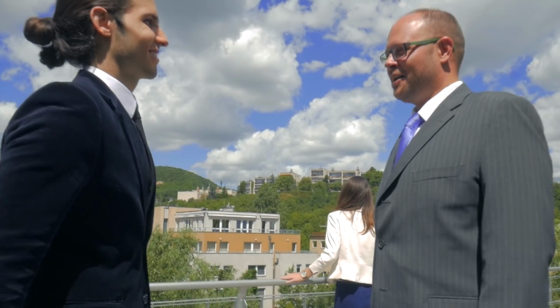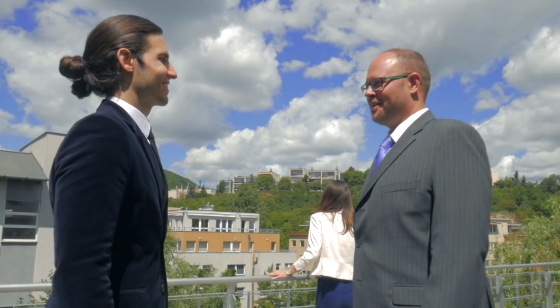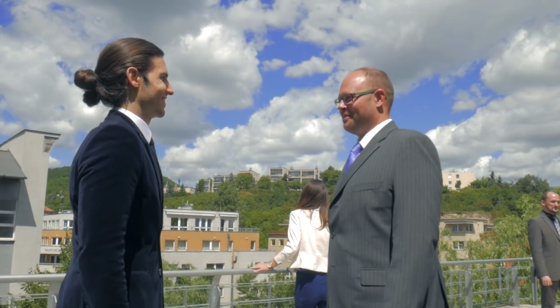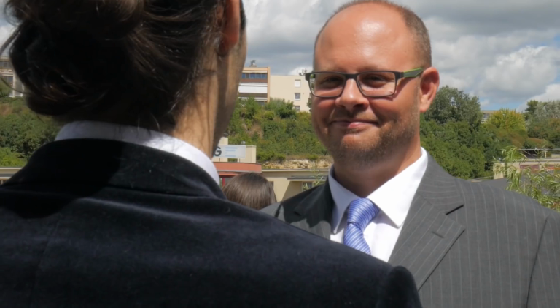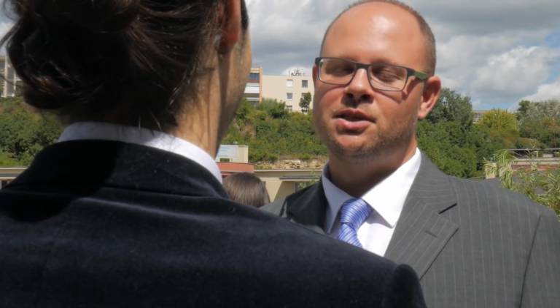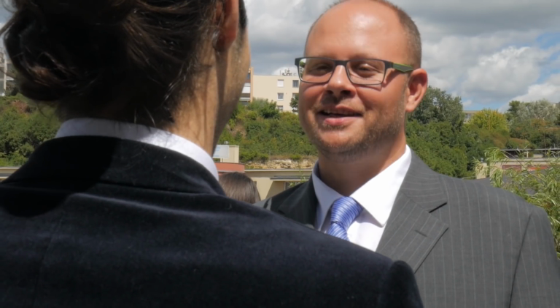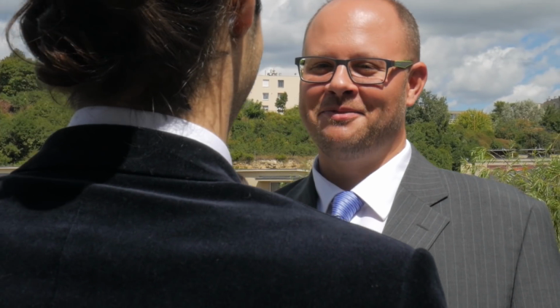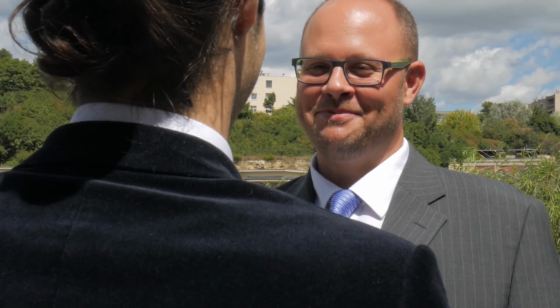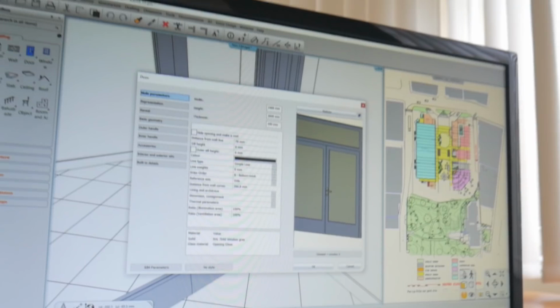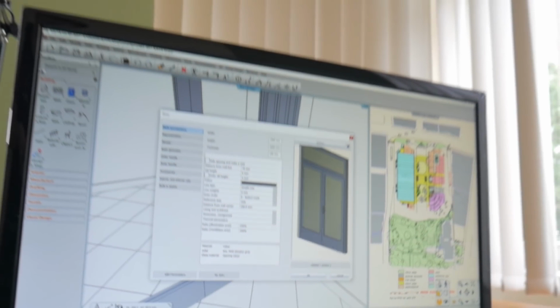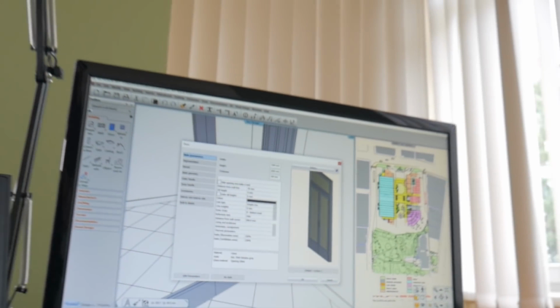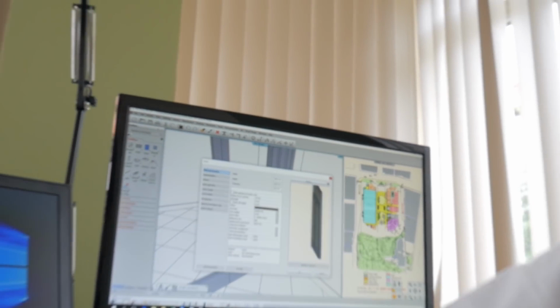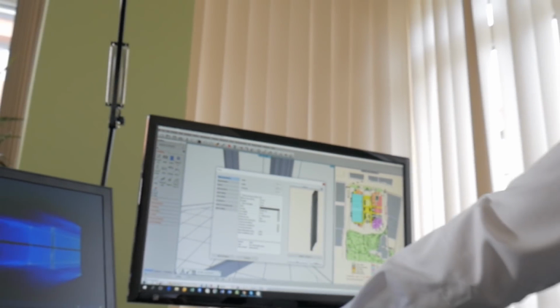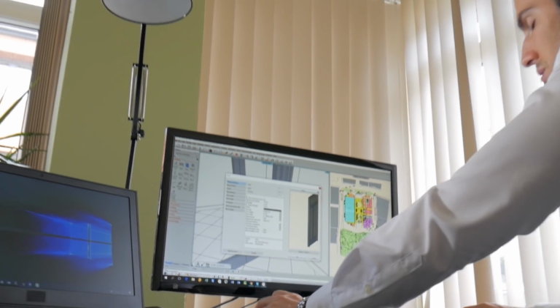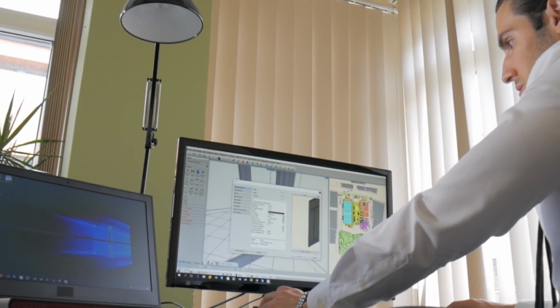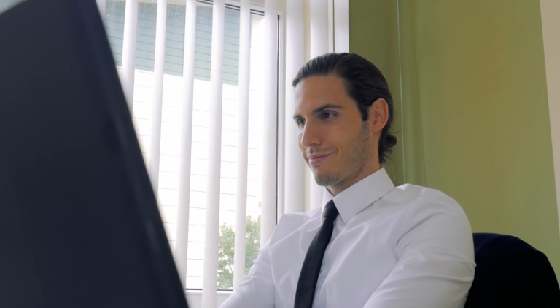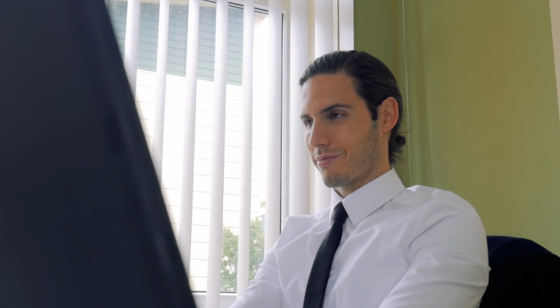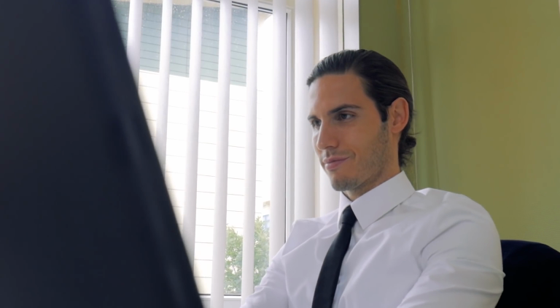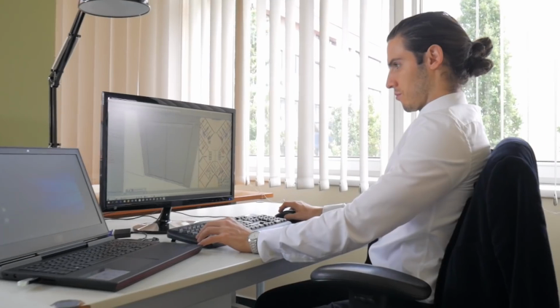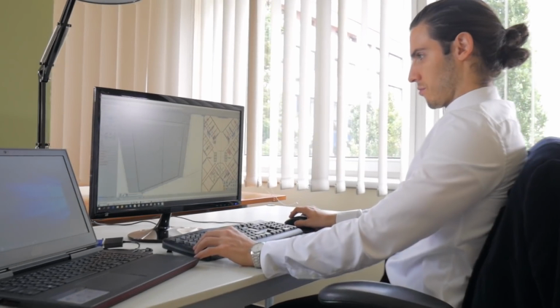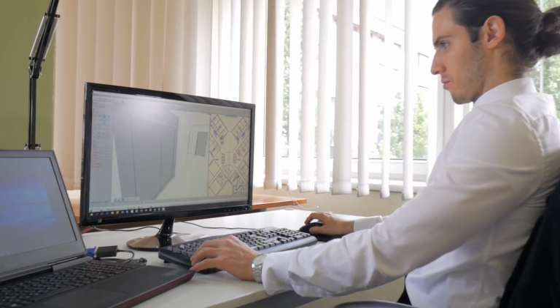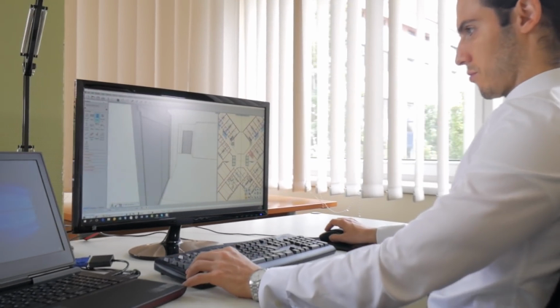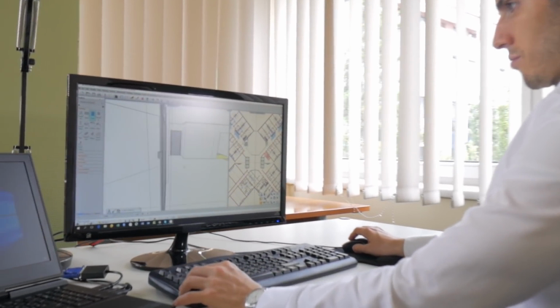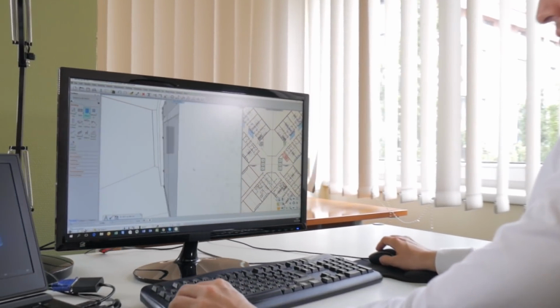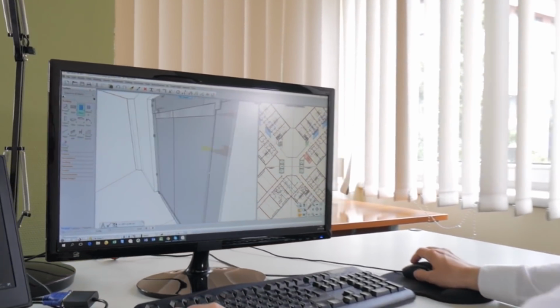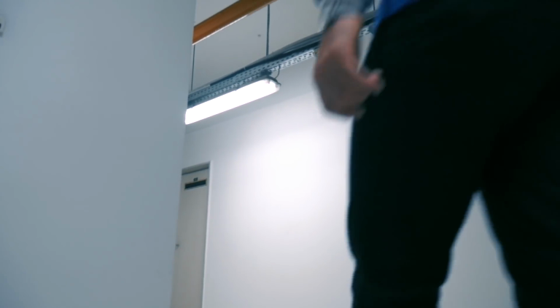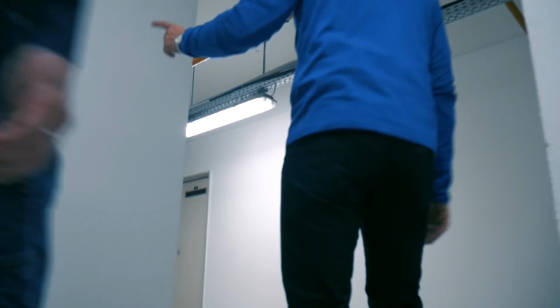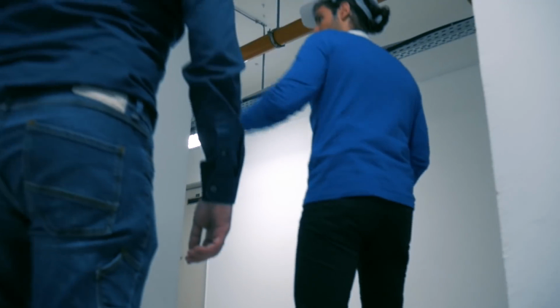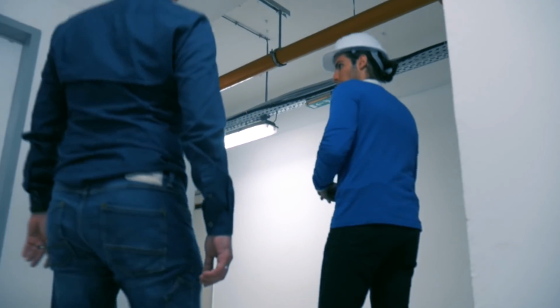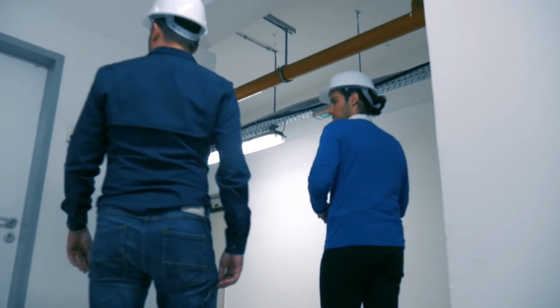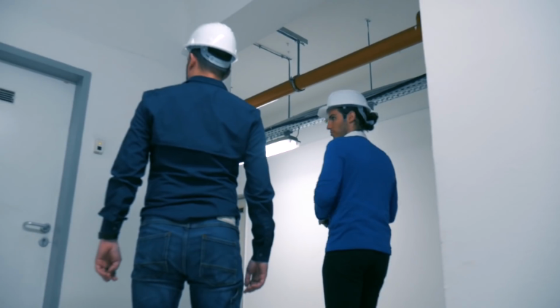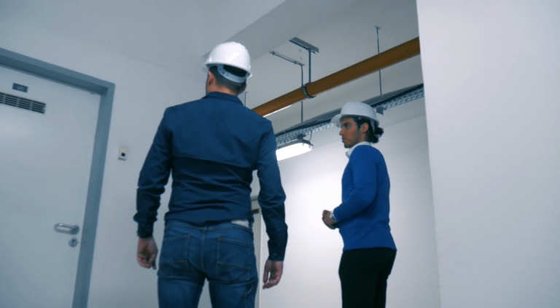Archline is an out-of-the-box IFC certified BIM software. No extra plugins are needed to complete your project, because your design will contain everything in a single file. You will work together with other parties of the building industry seamlessly.